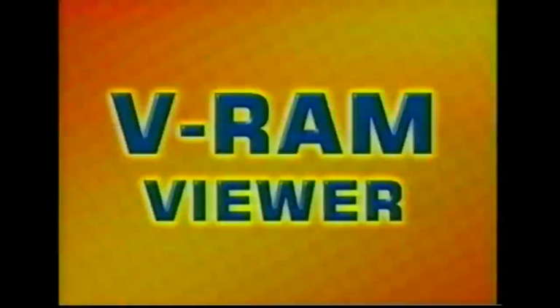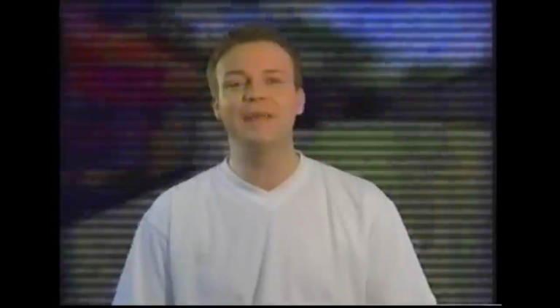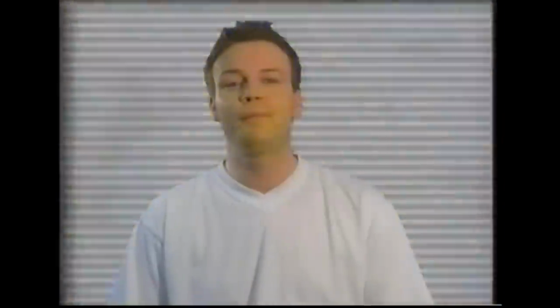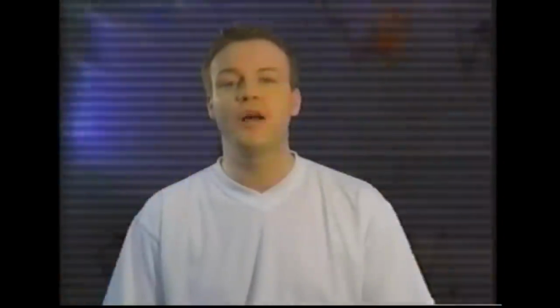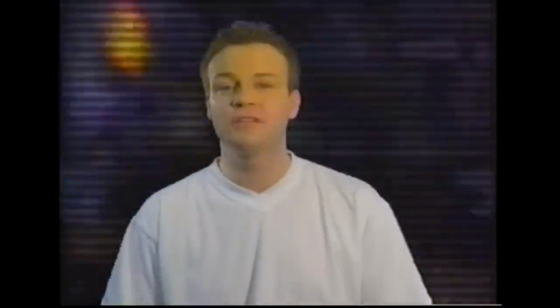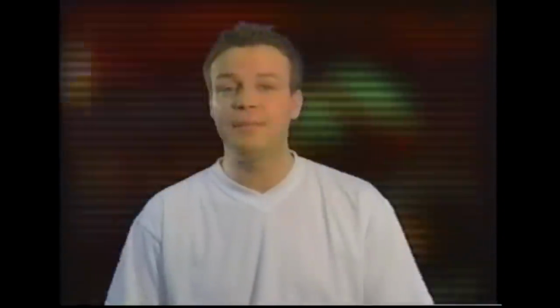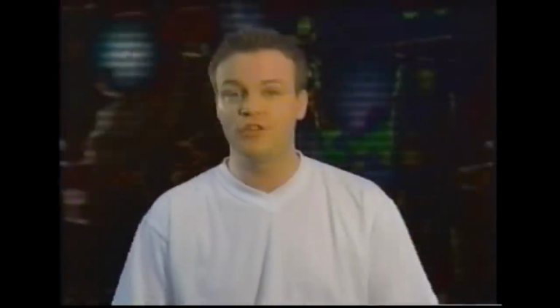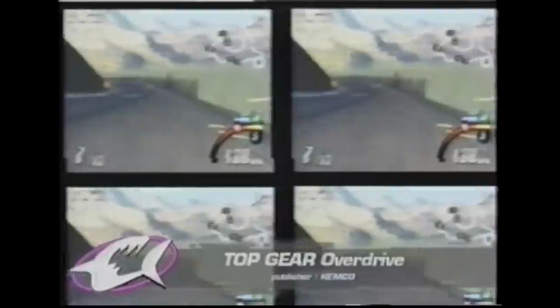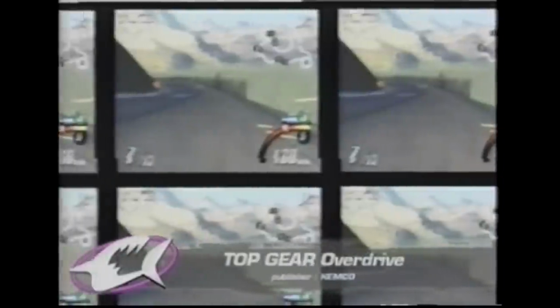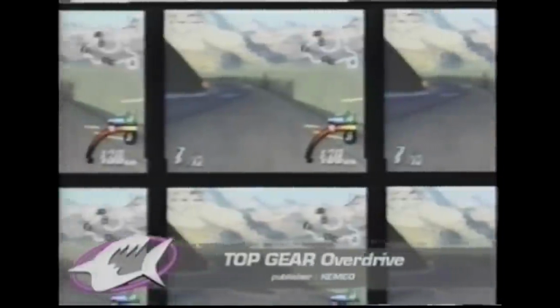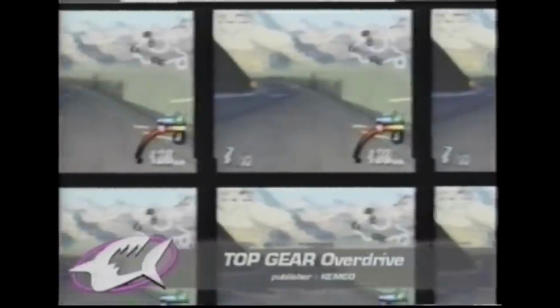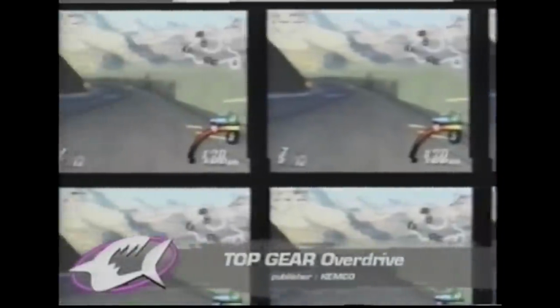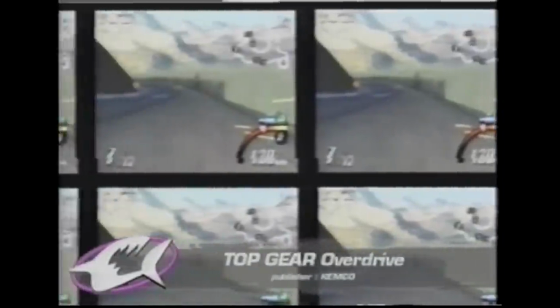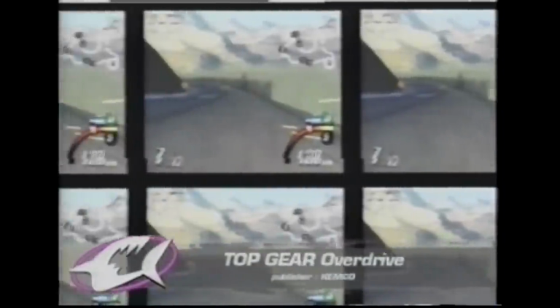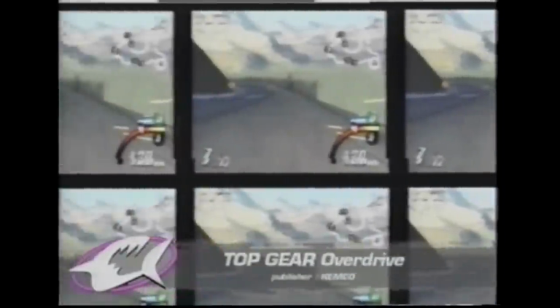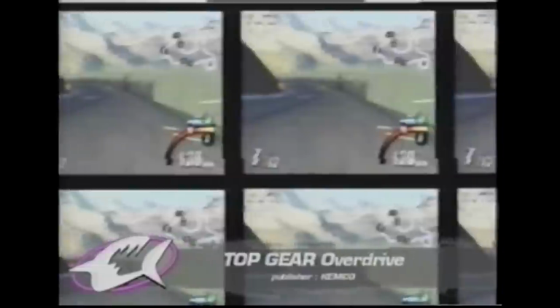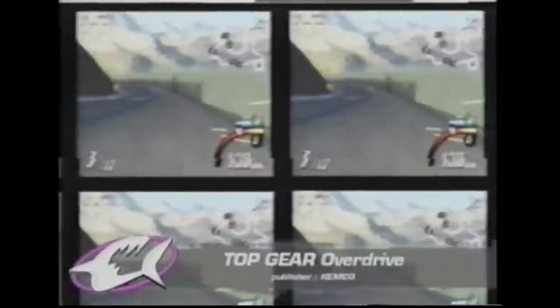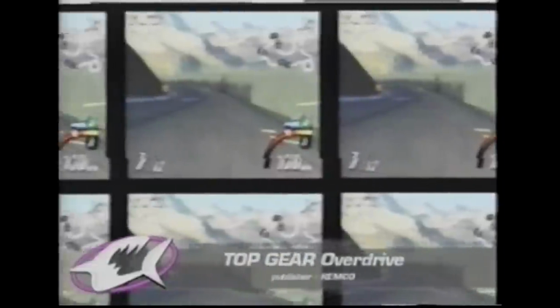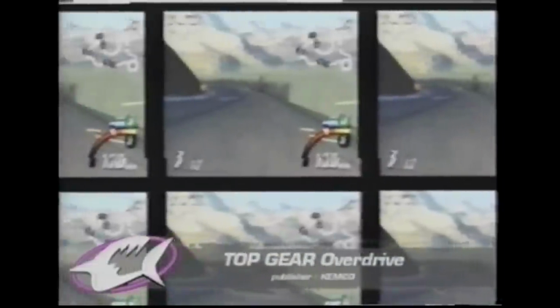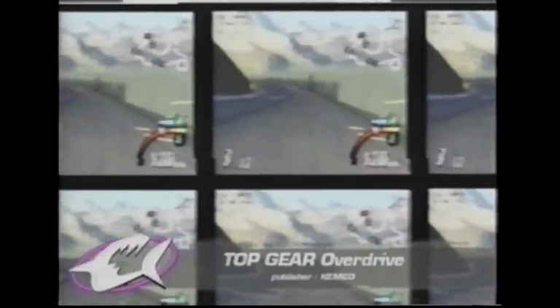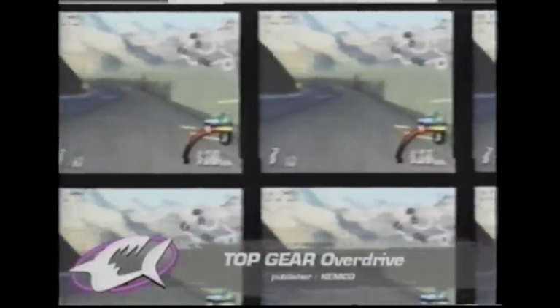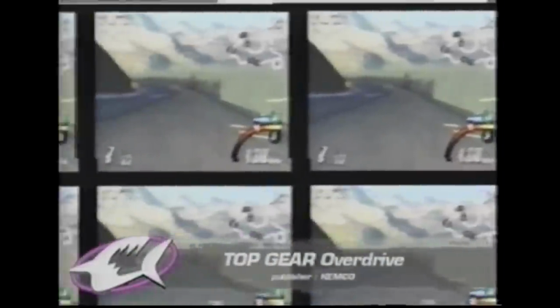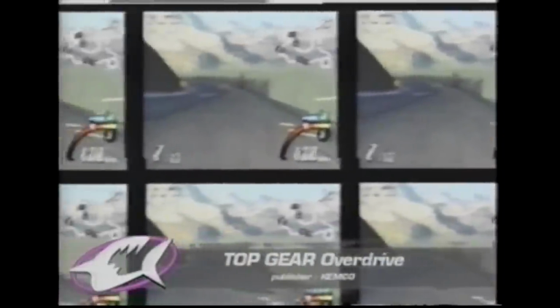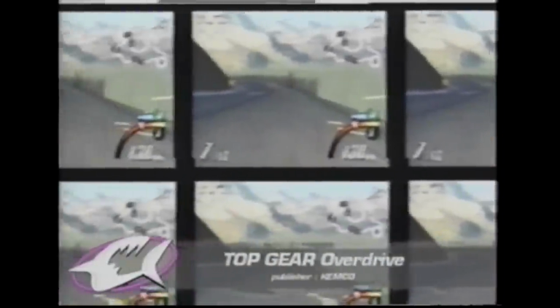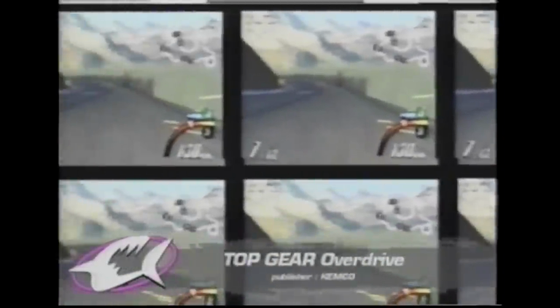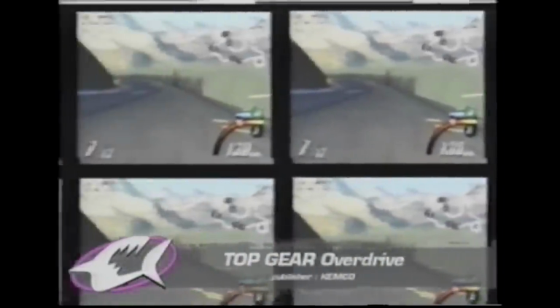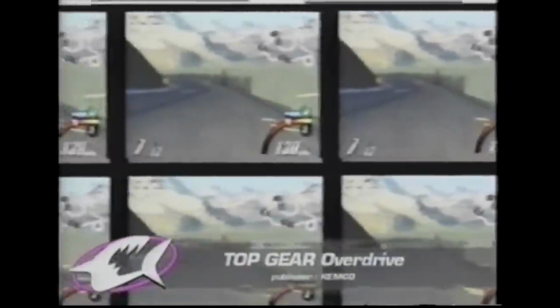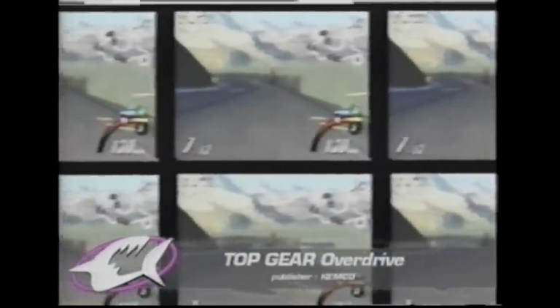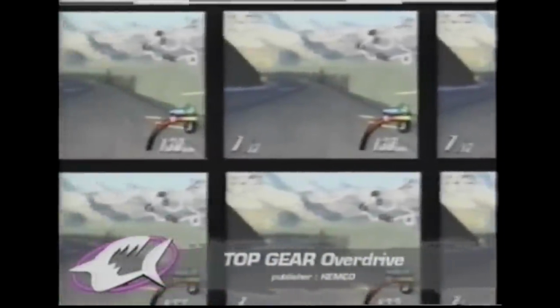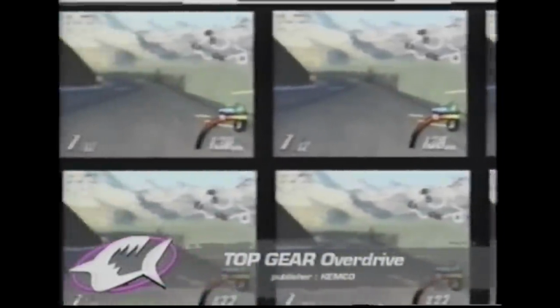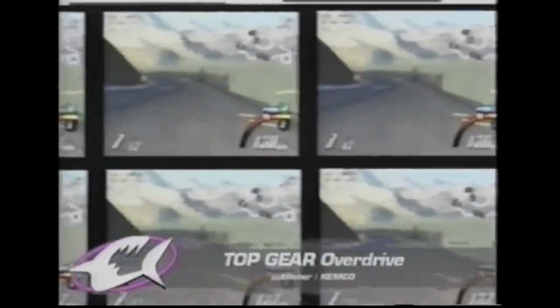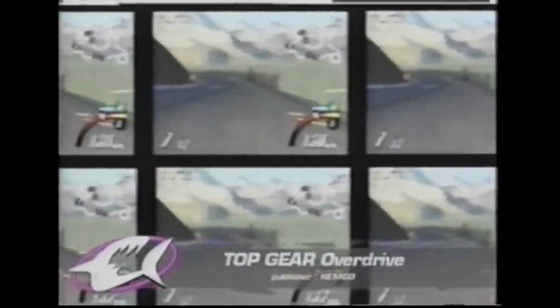The GameShark Pro has a built-in image viewer that allows you to see graphics stored in system memory the last time the freeze button of your GameShark Pro was pressed, so you can view graphics that would not normally be viewed during a game.